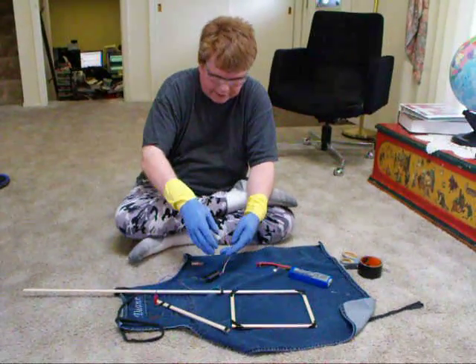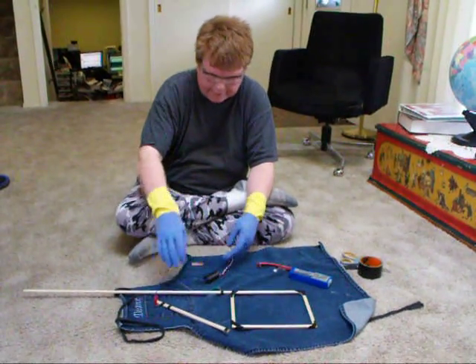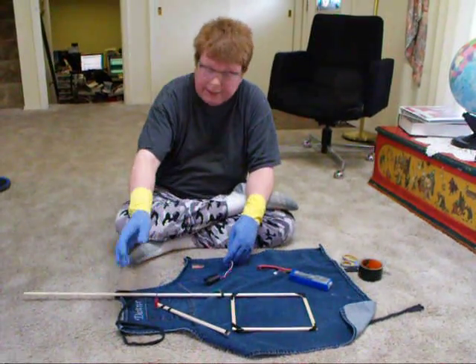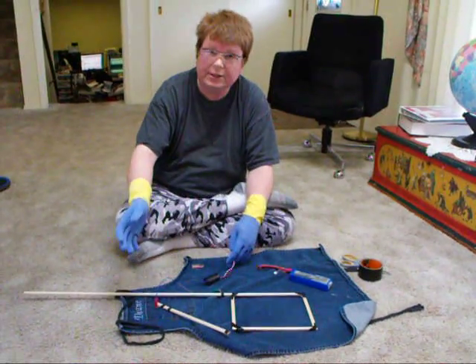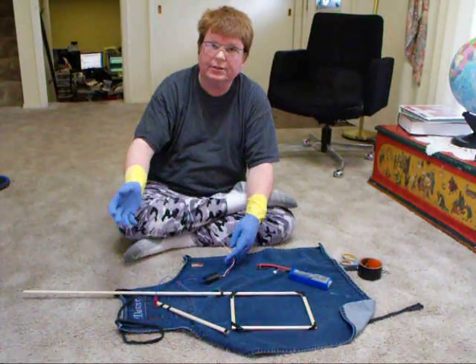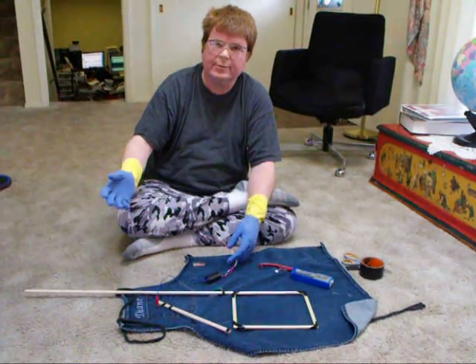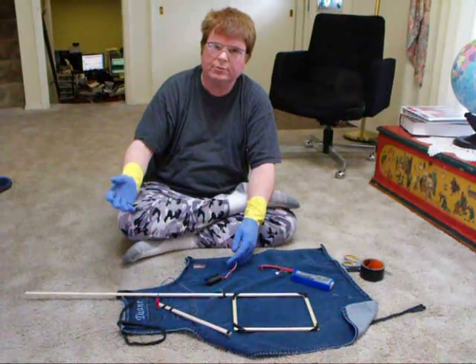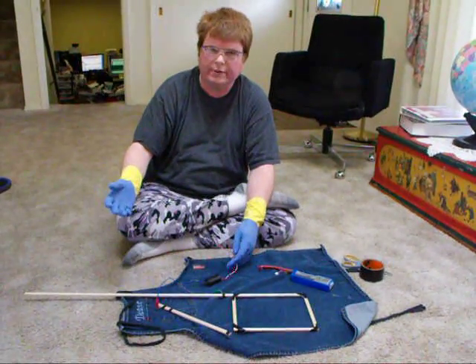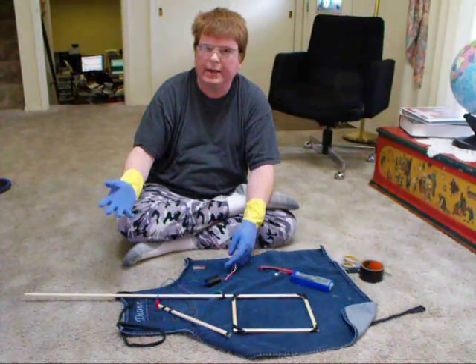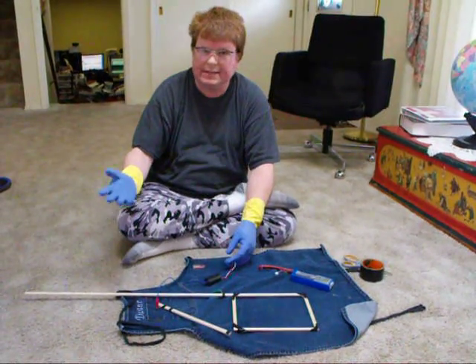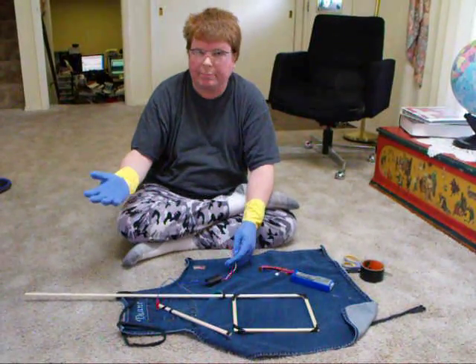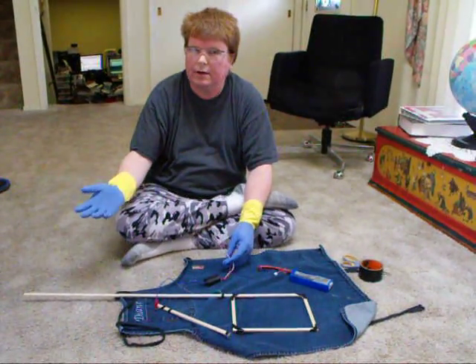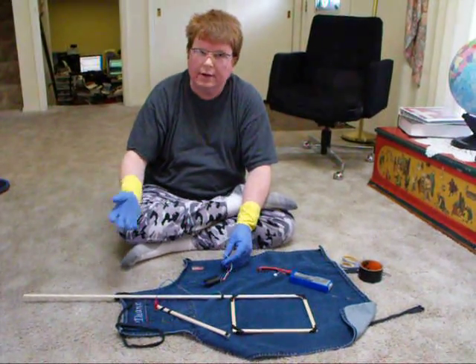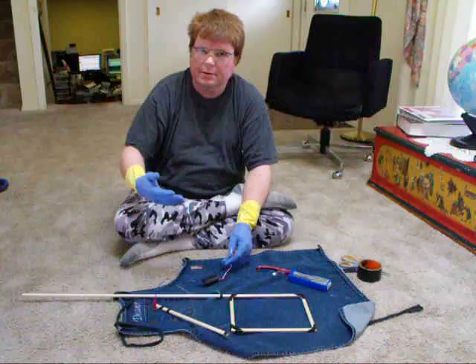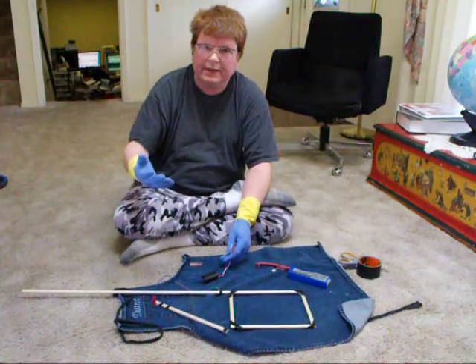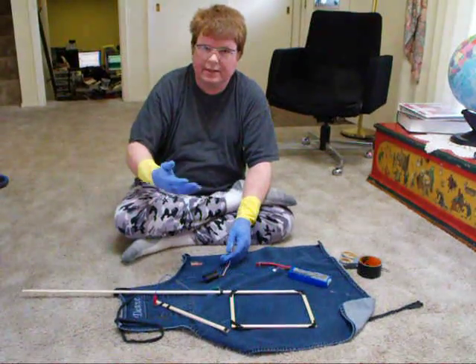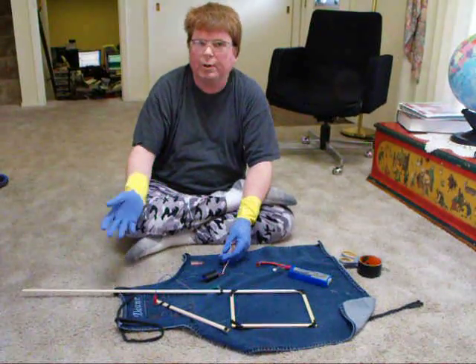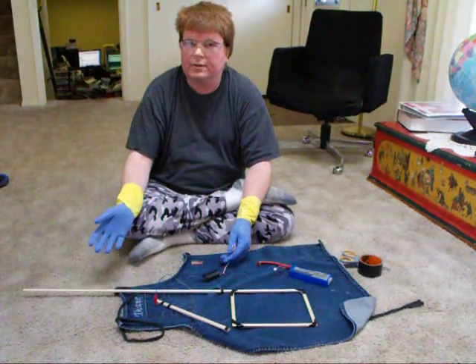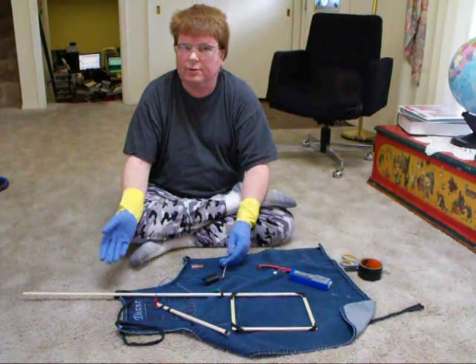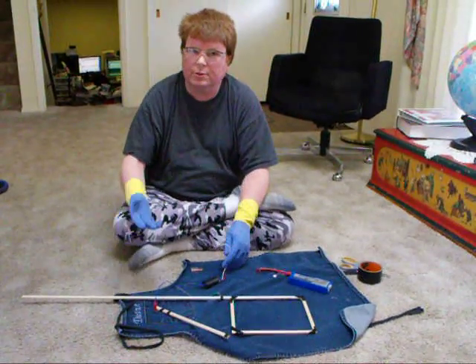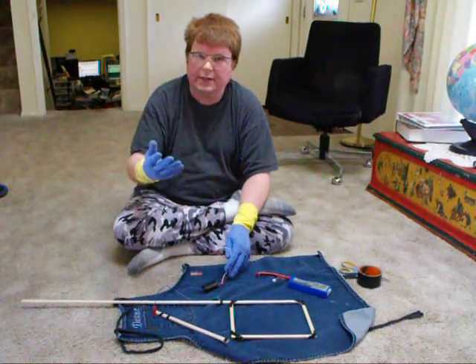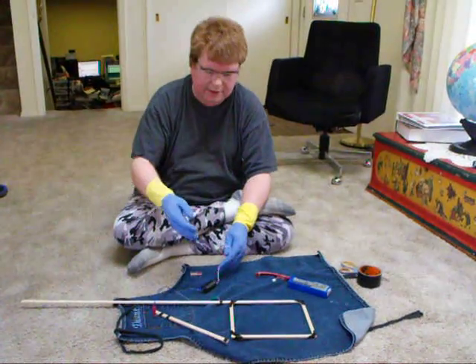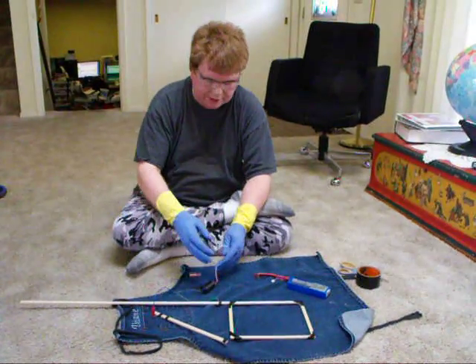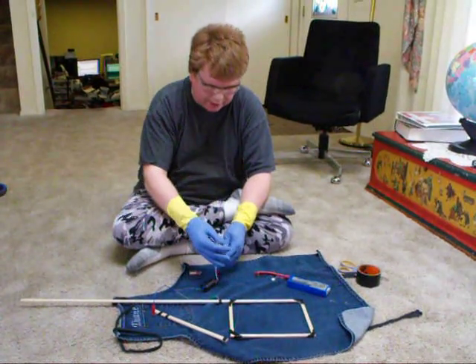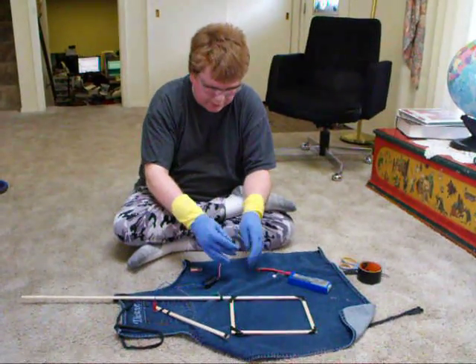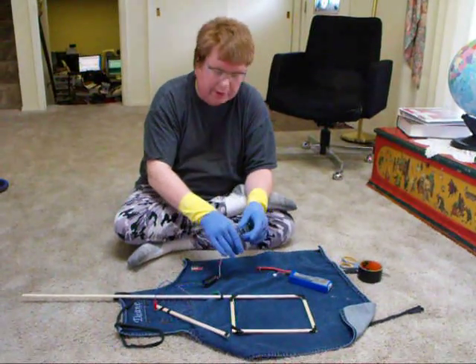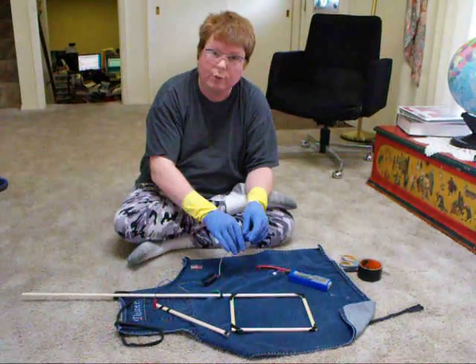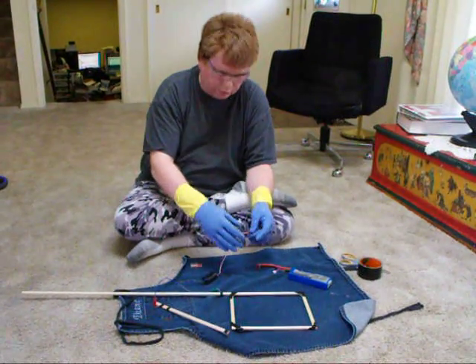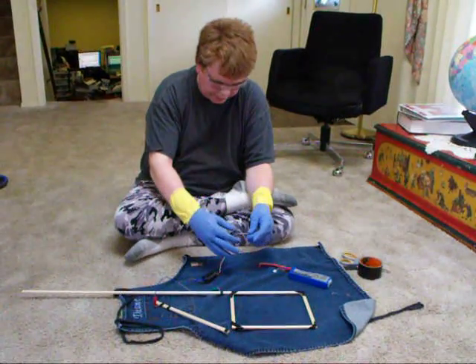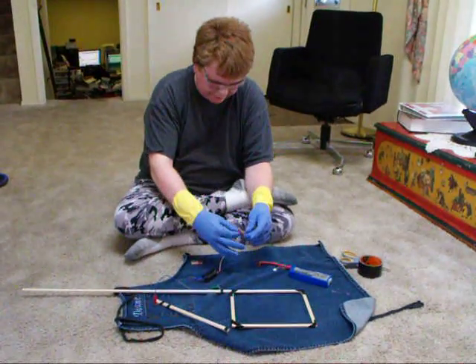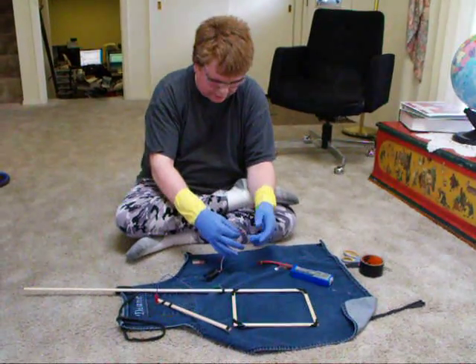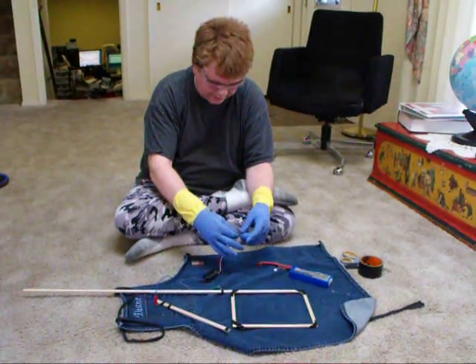My intention is to make some sort of a bug zapper, but I thought the sparks looked so cool, I just thought I'd share what I've done so far.